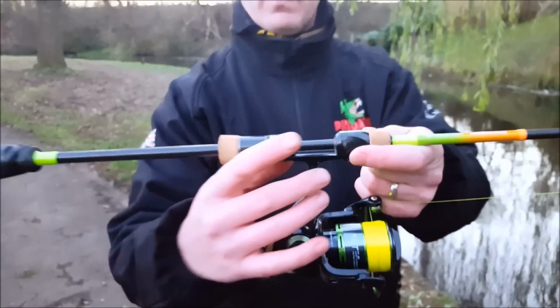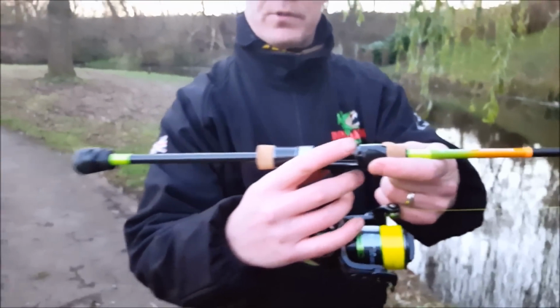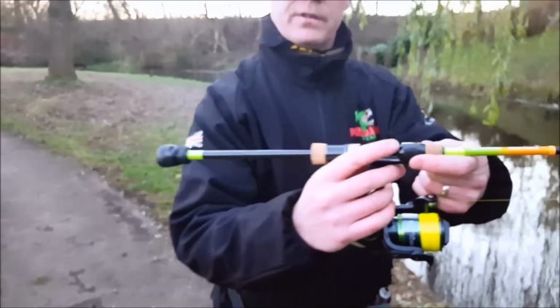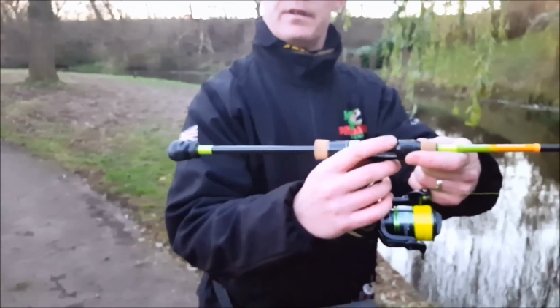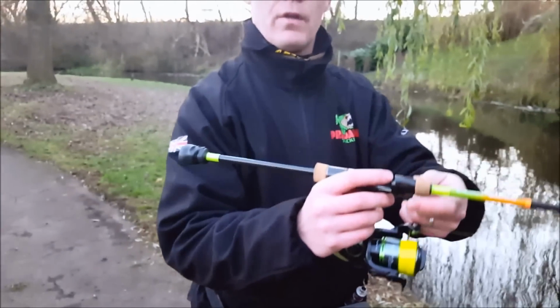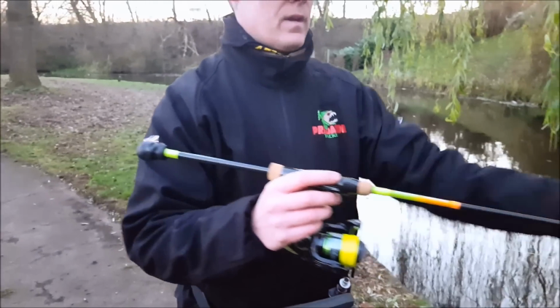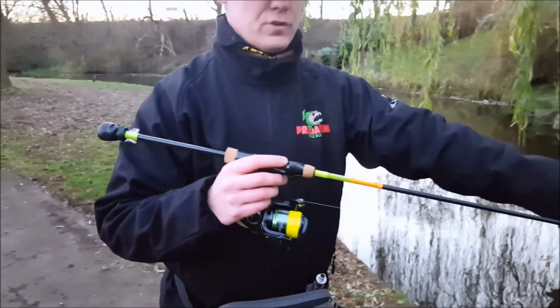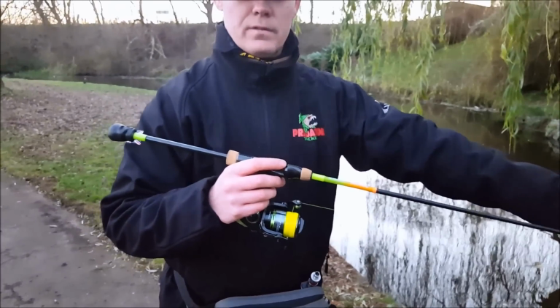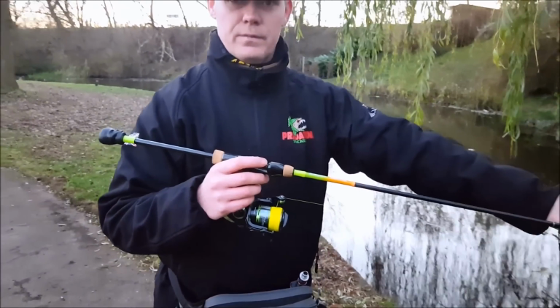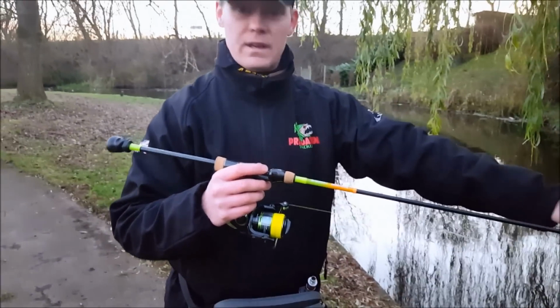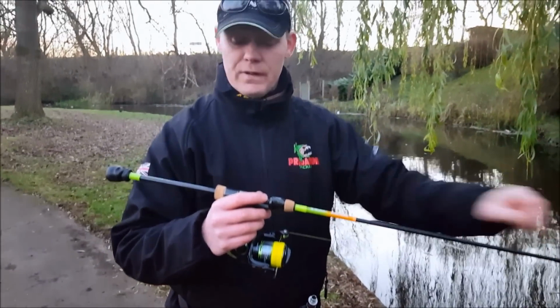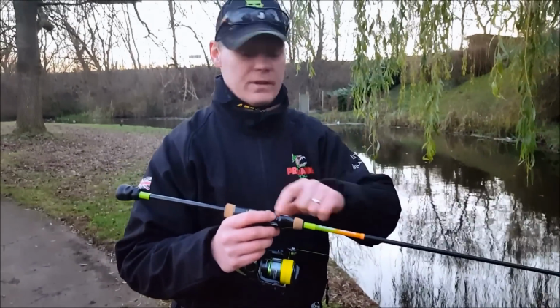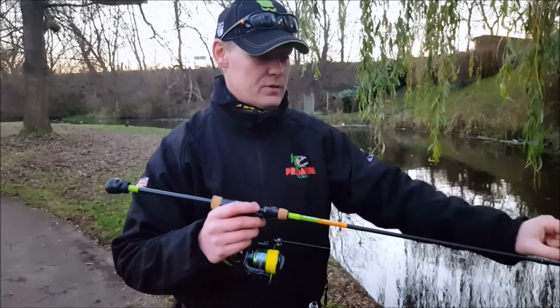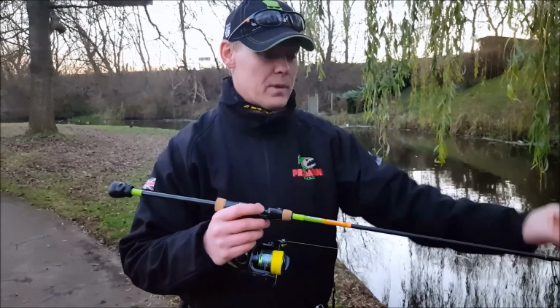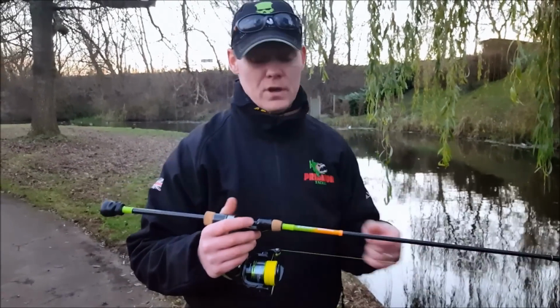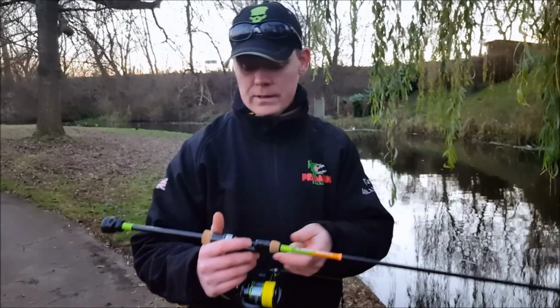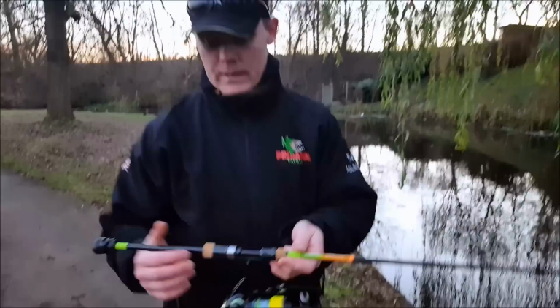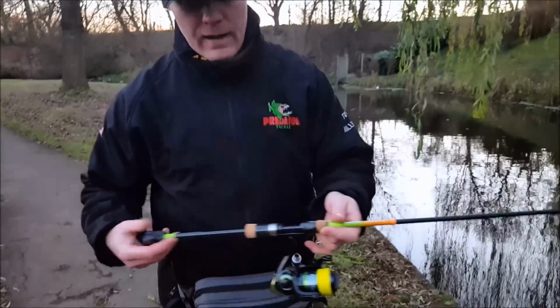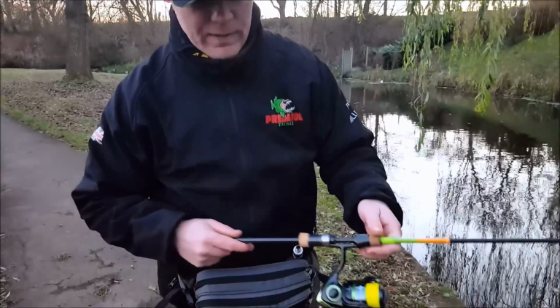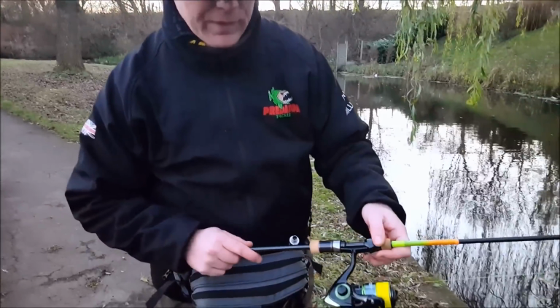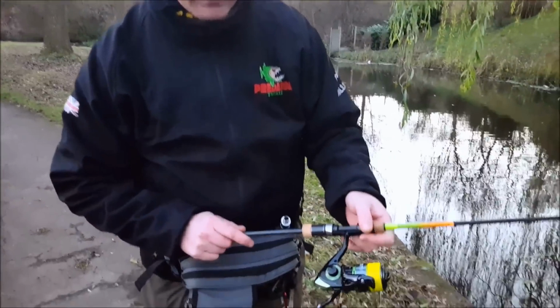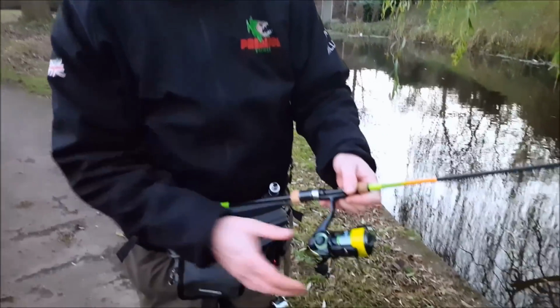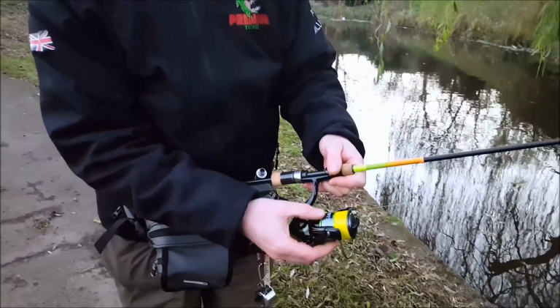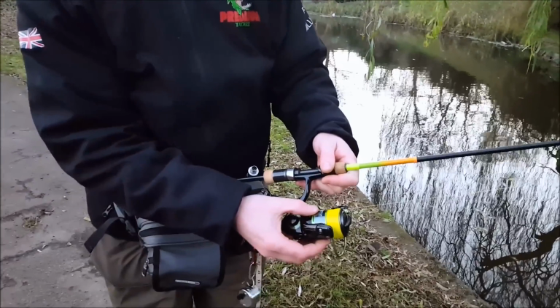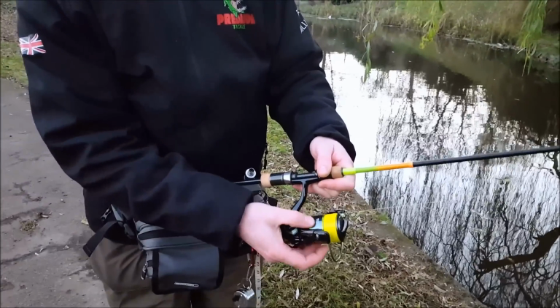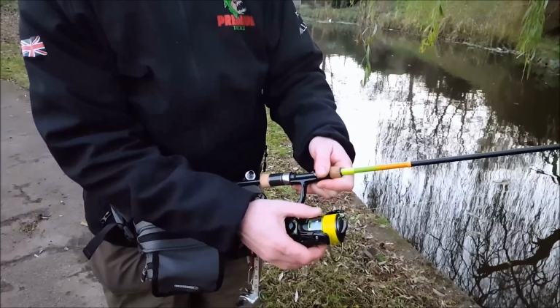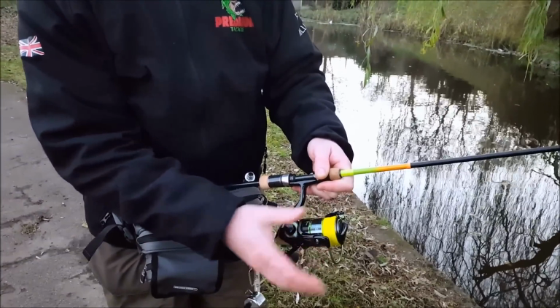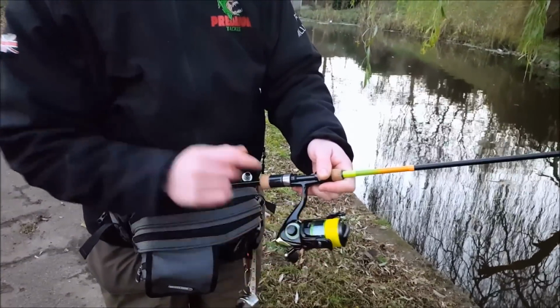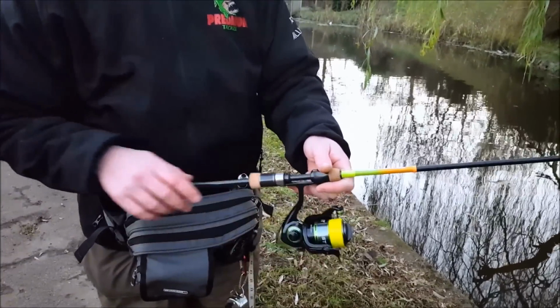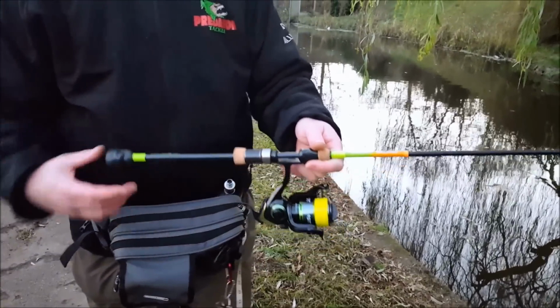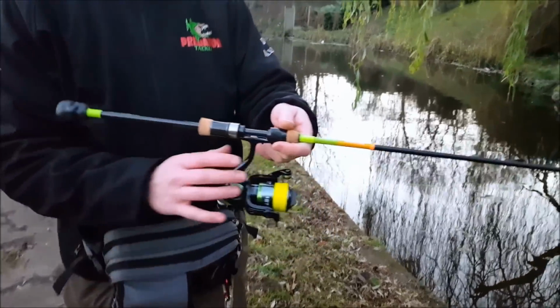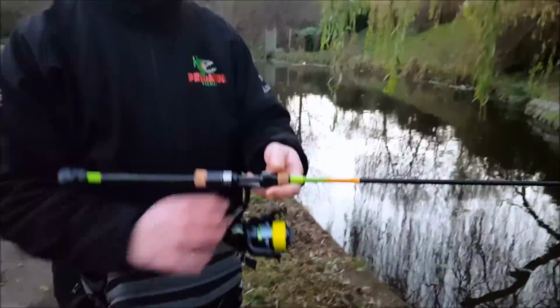So when you're drop shotting, finger on there, you can feel everything. I've twinned that up with the Gunky ST reel — I believe it's 1,500 size. Perfectly balanced.